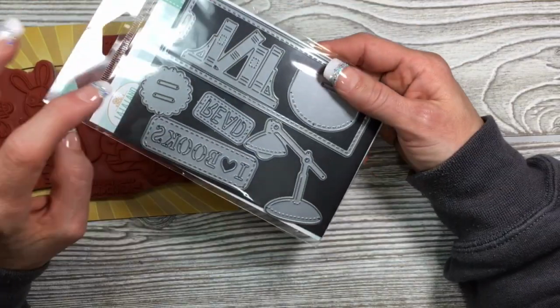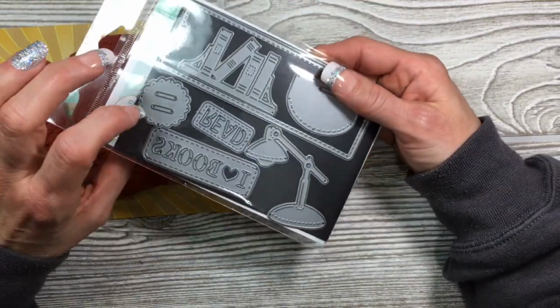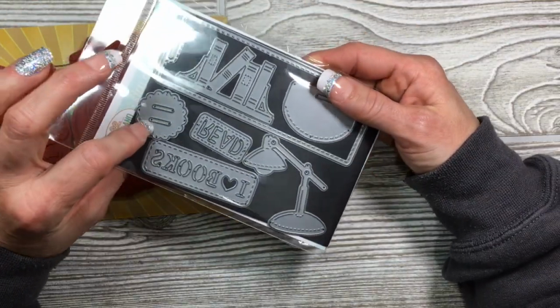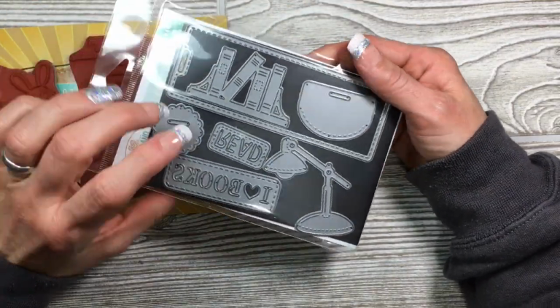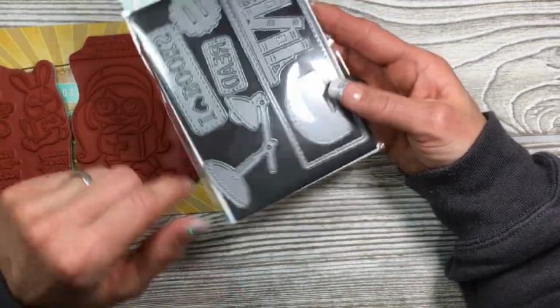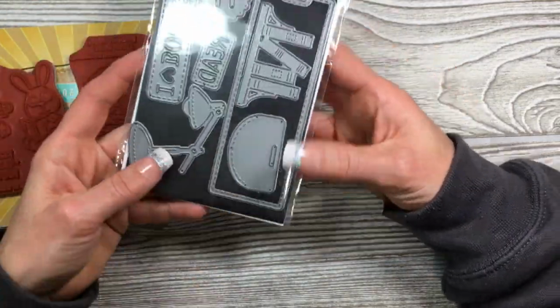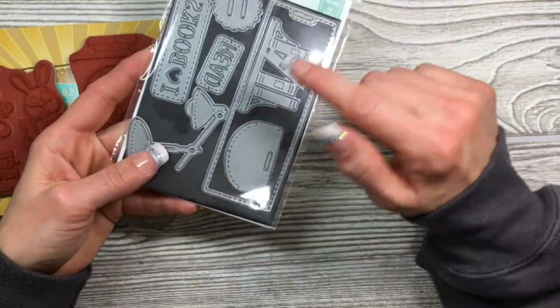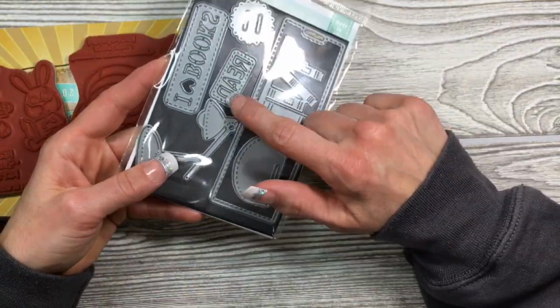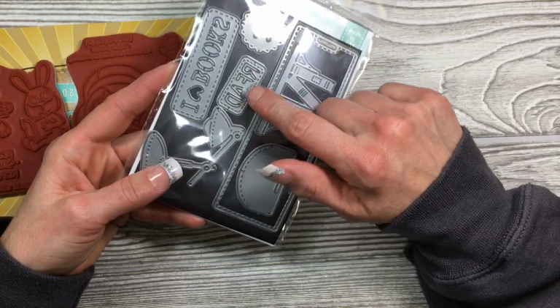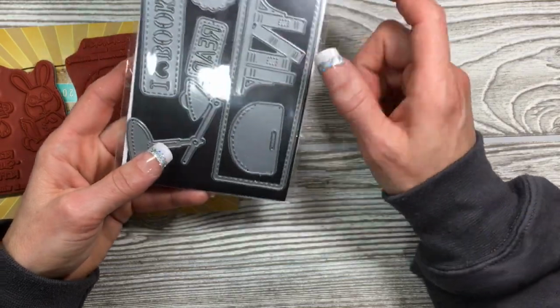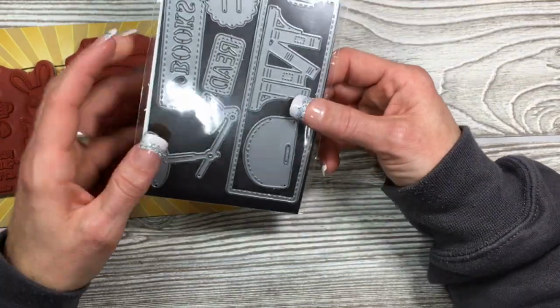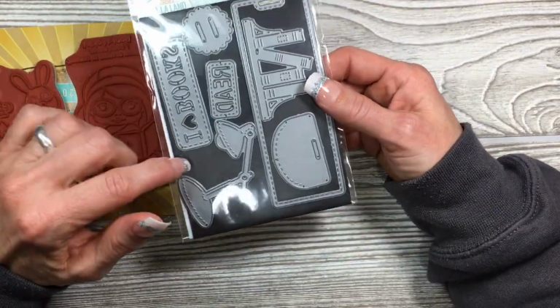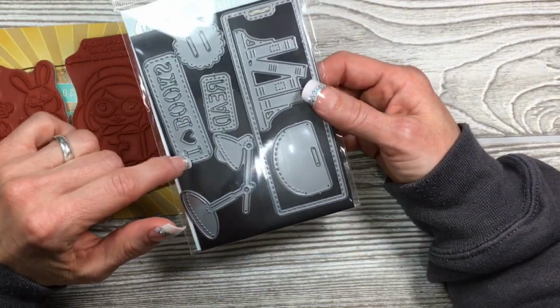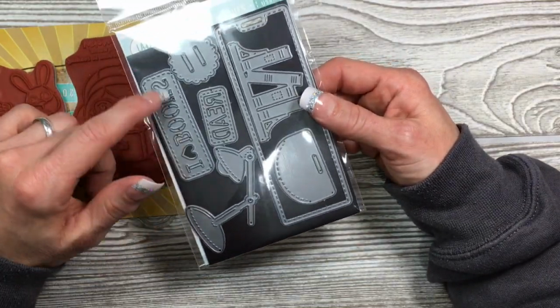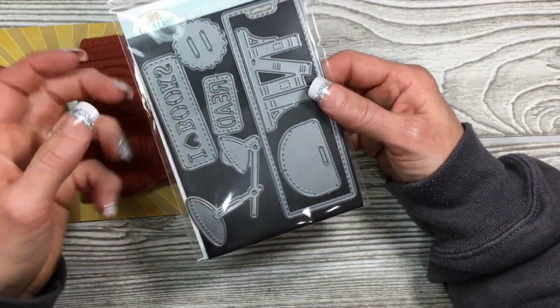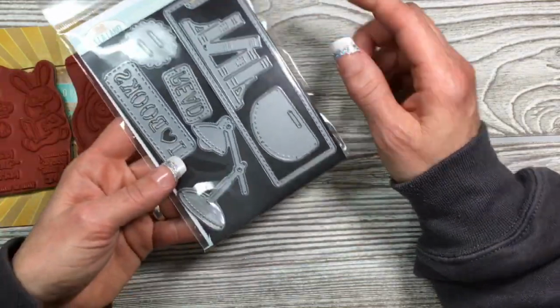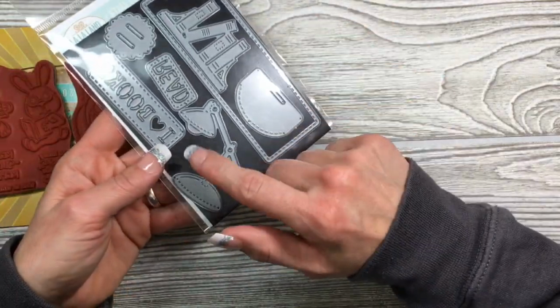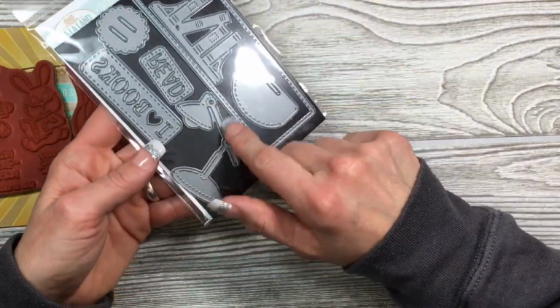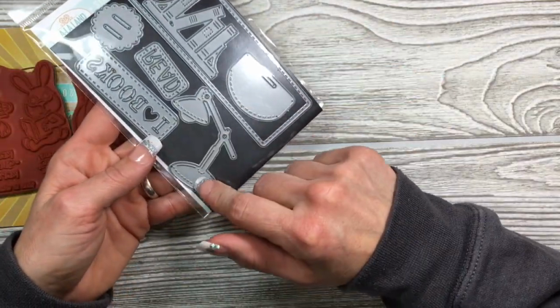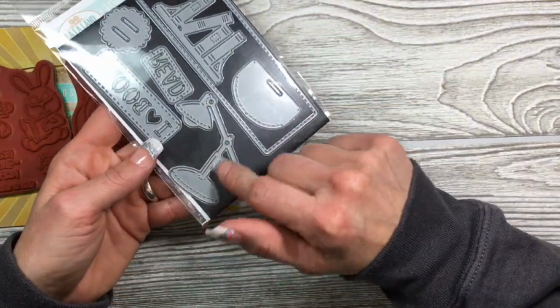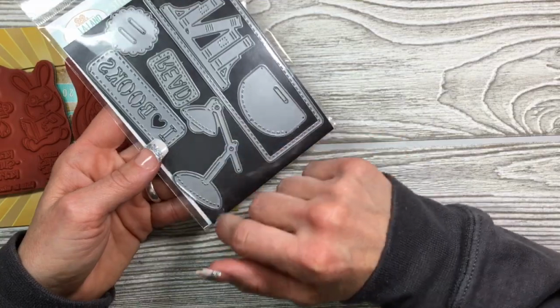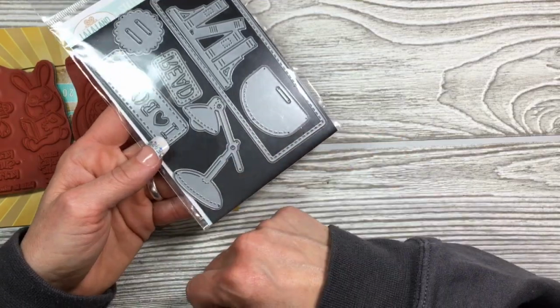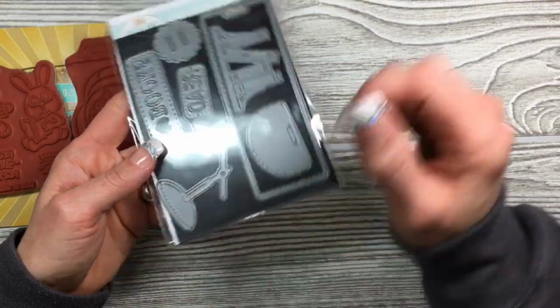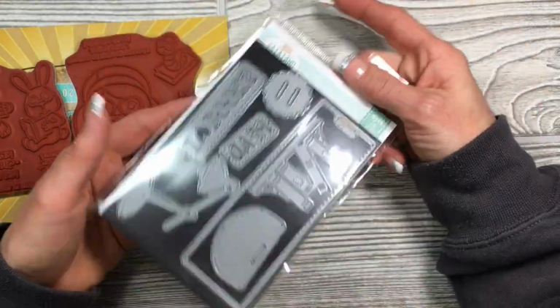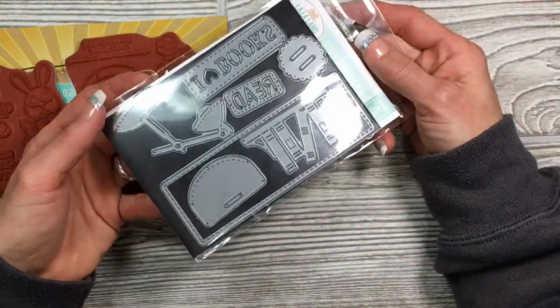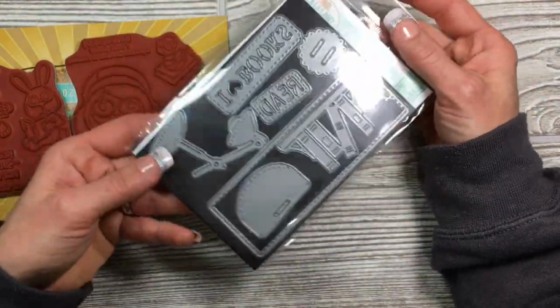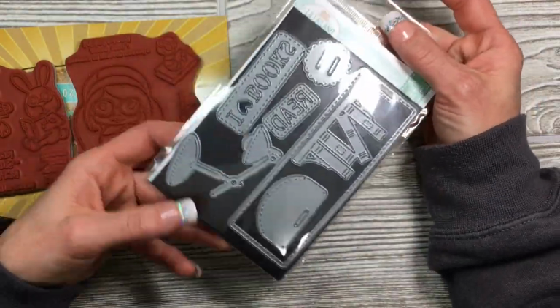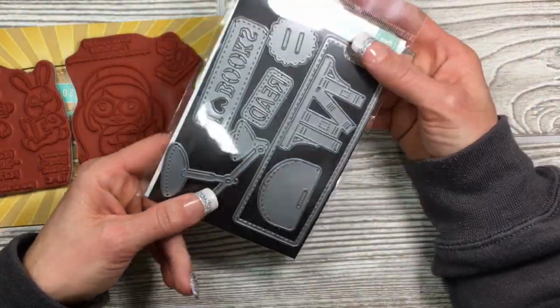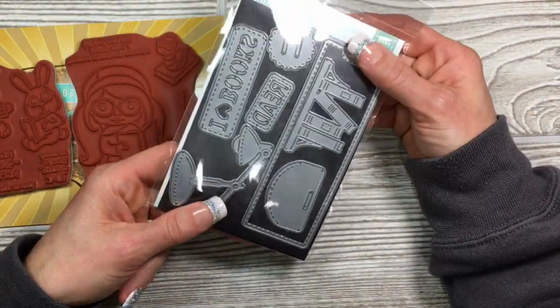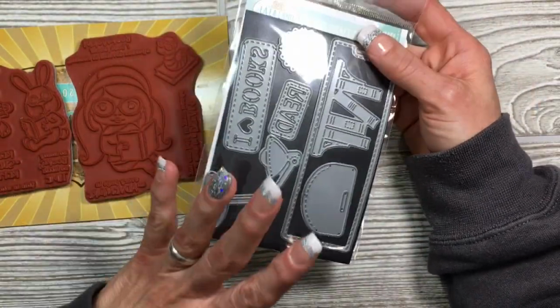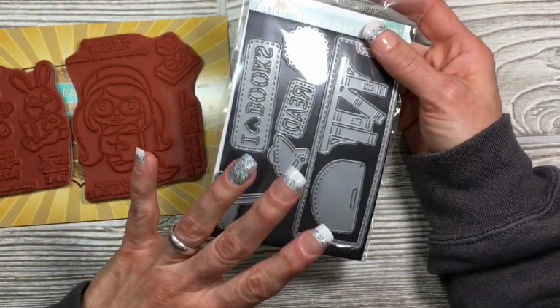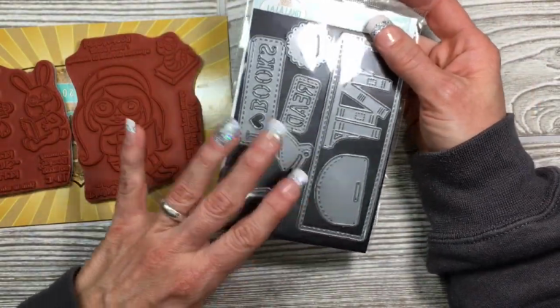You get a scallop die, a die that says 'read,' one that says 'I heart books,' and then this adorable little lamp. Super cute. Love these. I'm gonna be using these a lot.